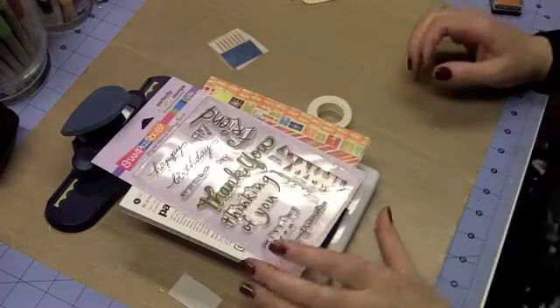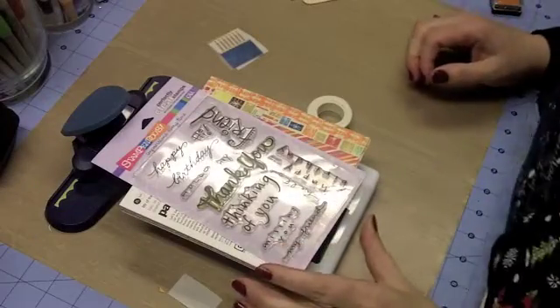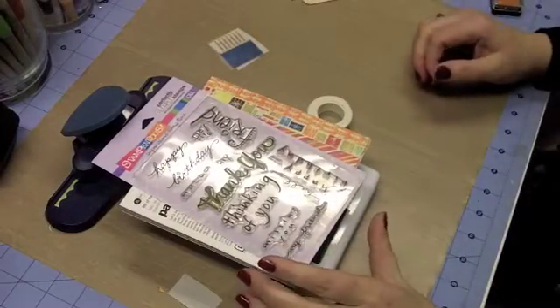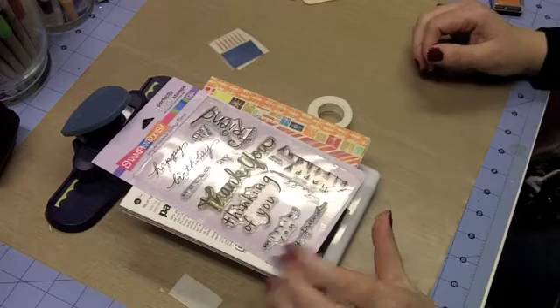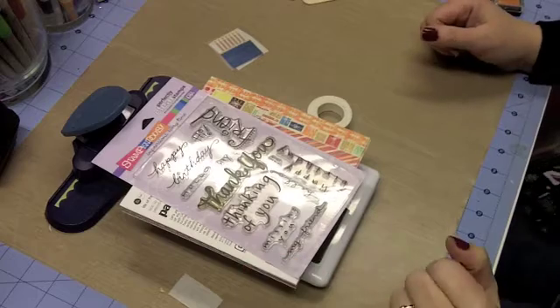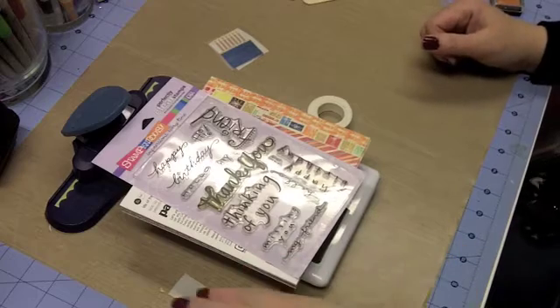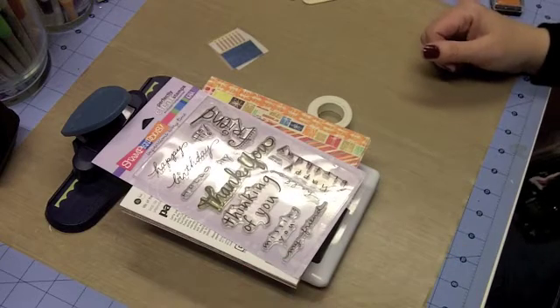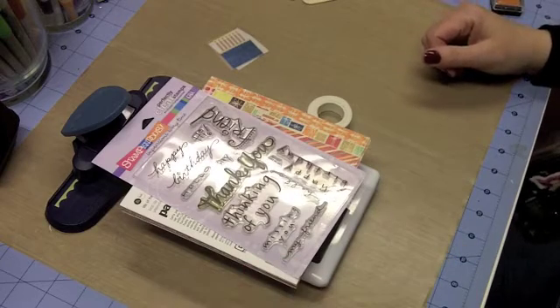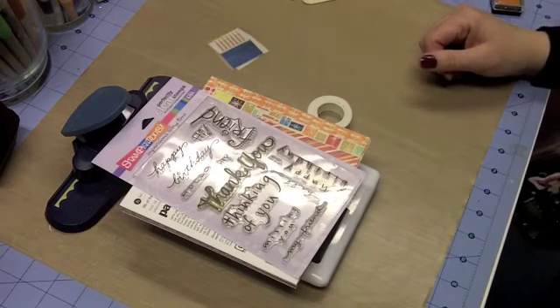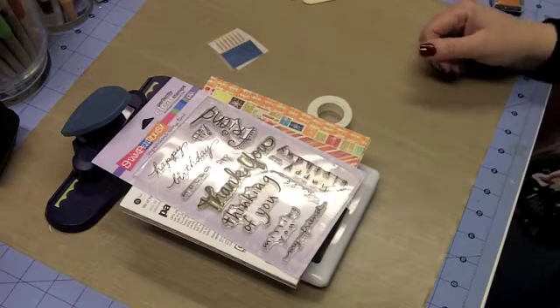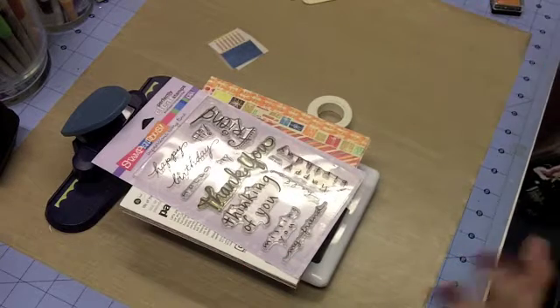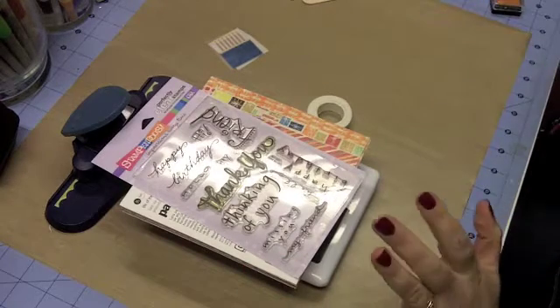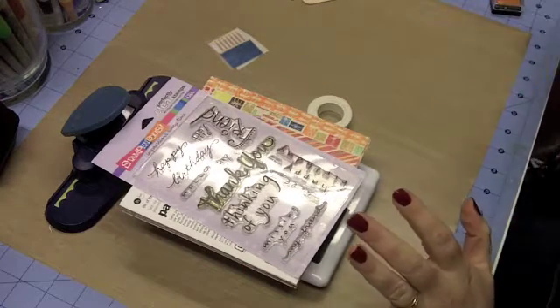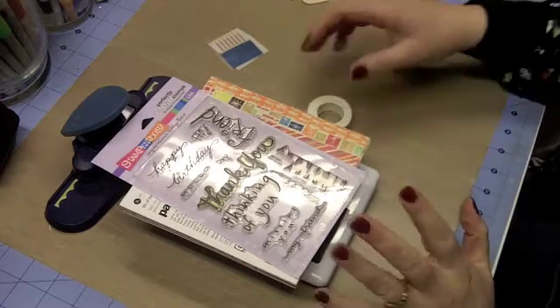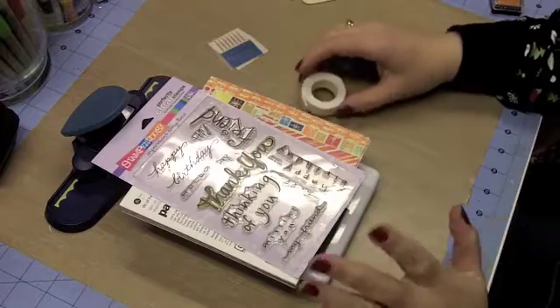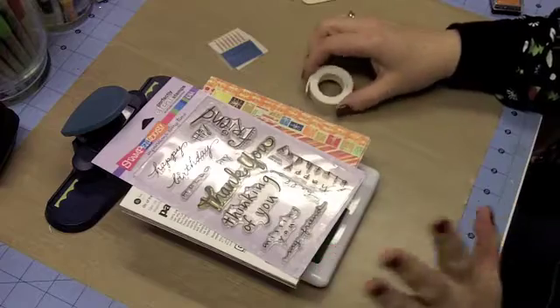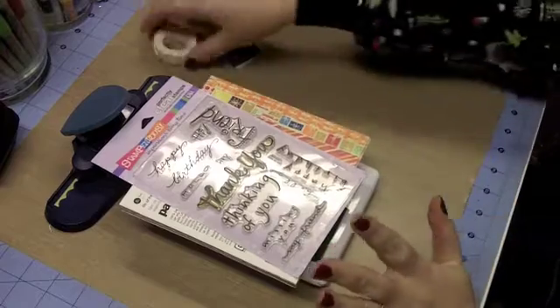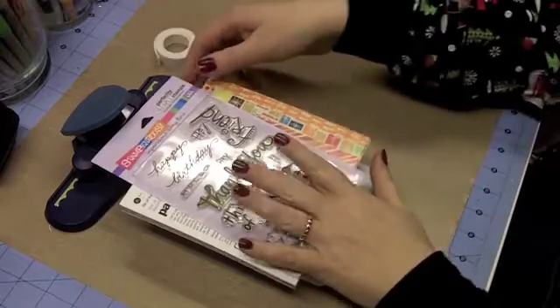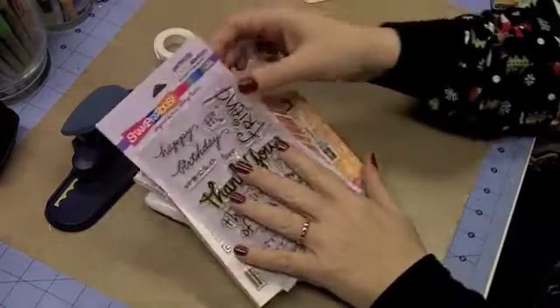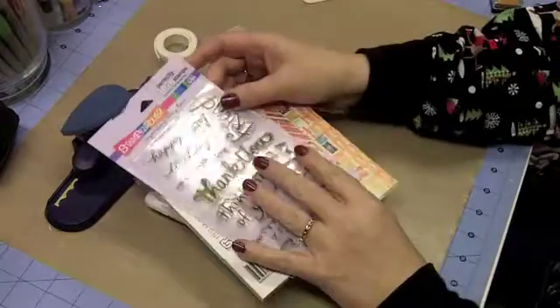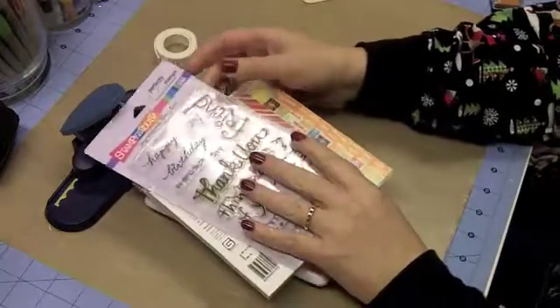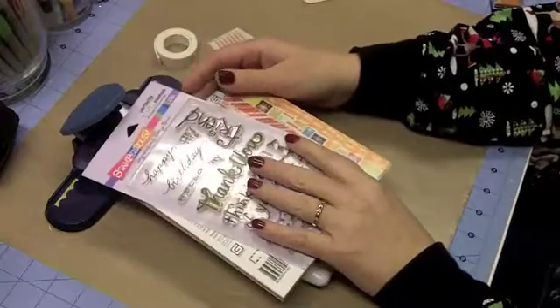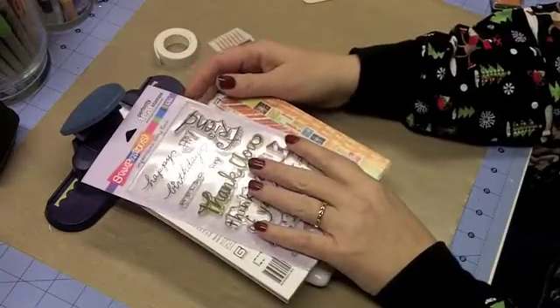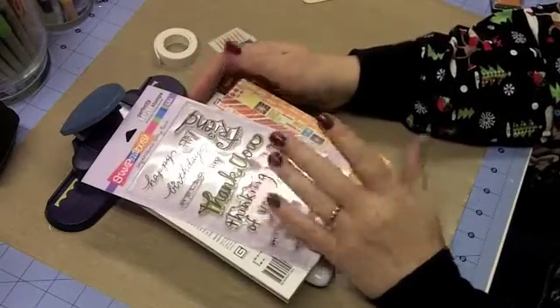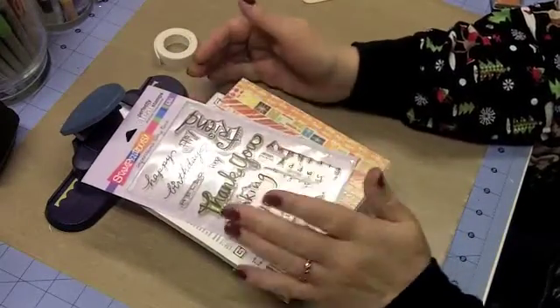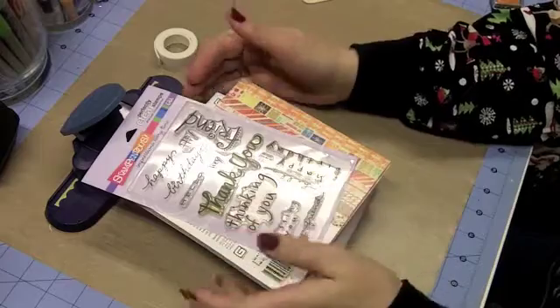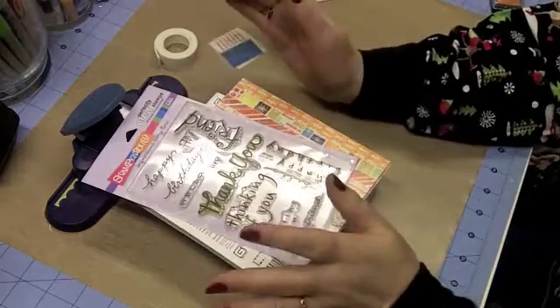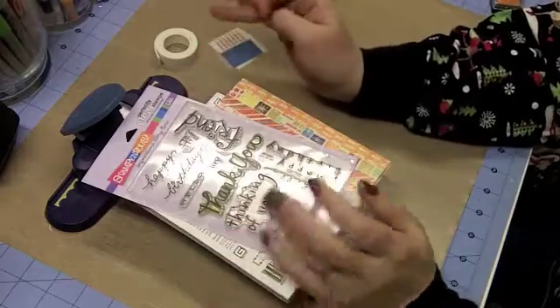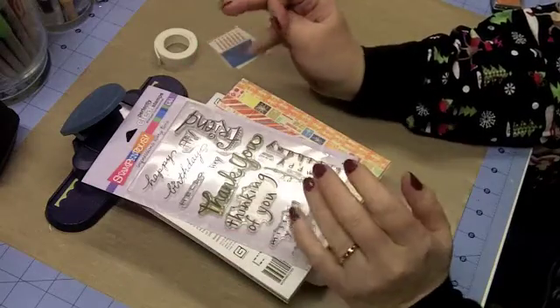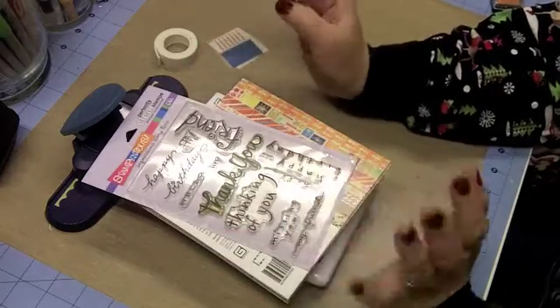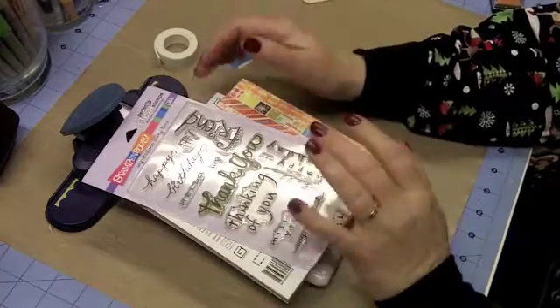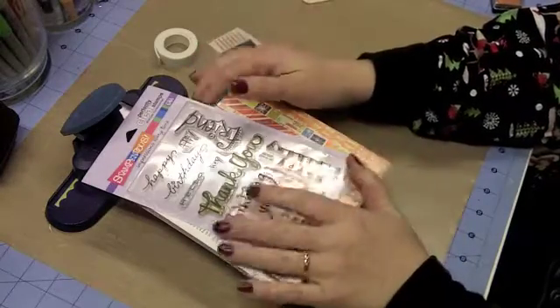Hello everybody, this is Sherri from djsundra.blogspot.com and today I'm going to make a very quick birthday card for you. So let's just plunge in and get started. This was for a little girl that's turning four, and as I look at it I hope it's not too over the top, but I think it will work out.